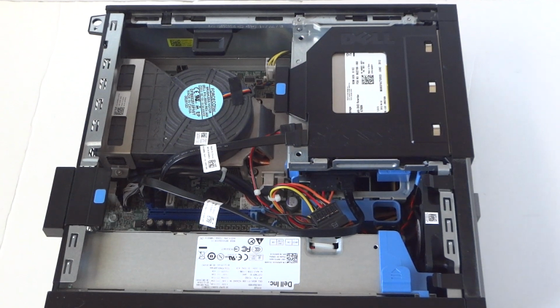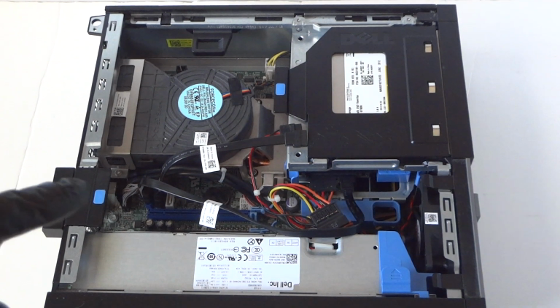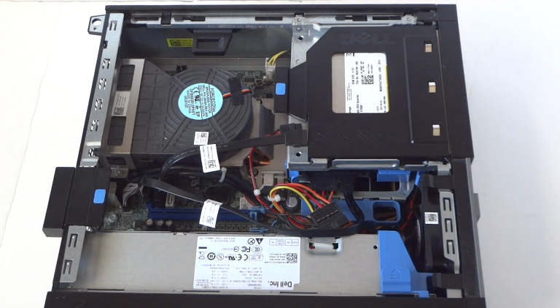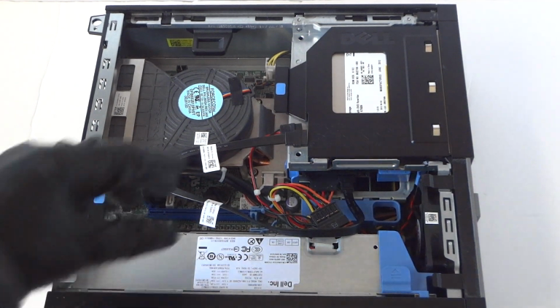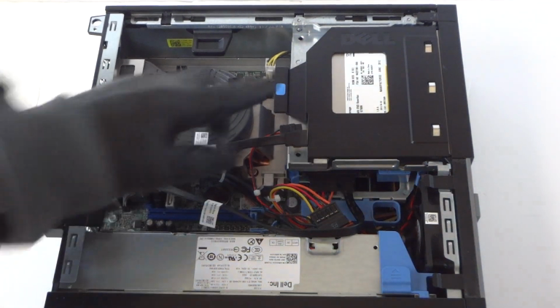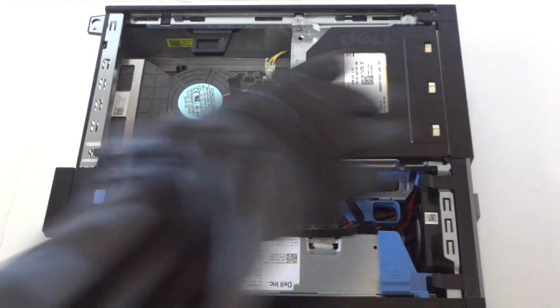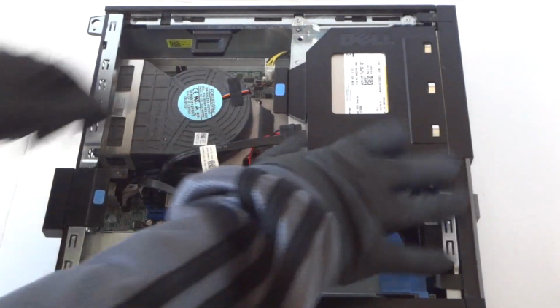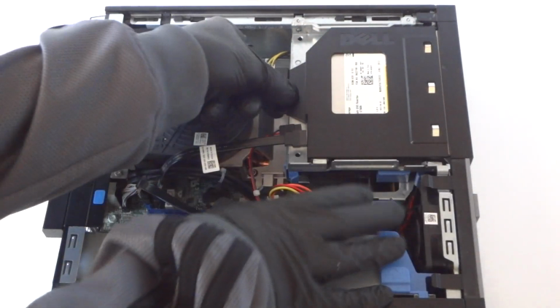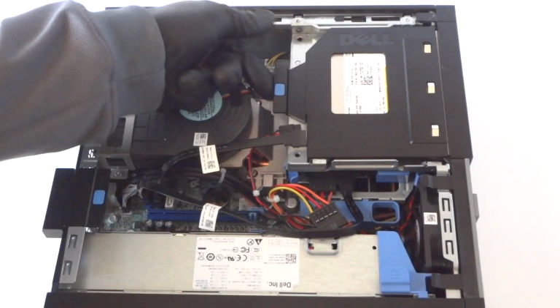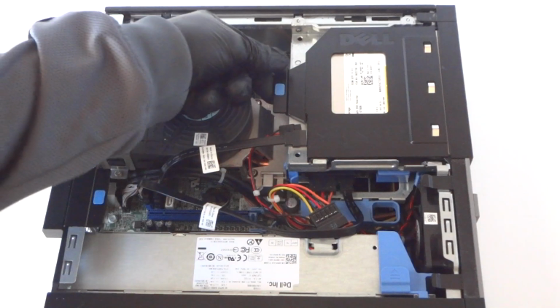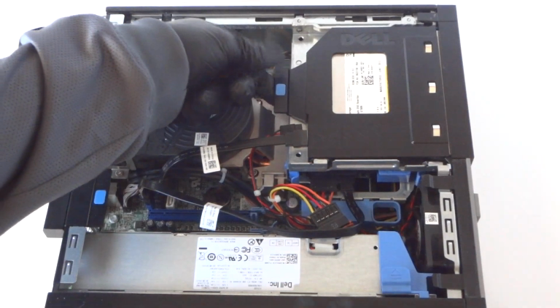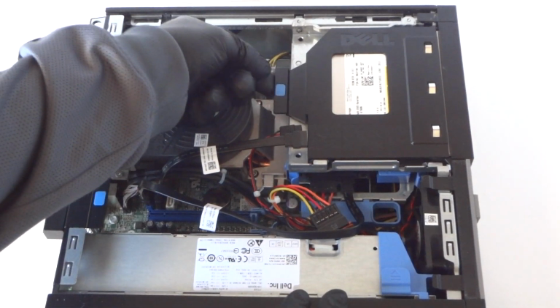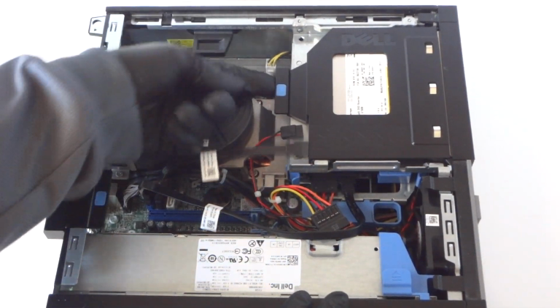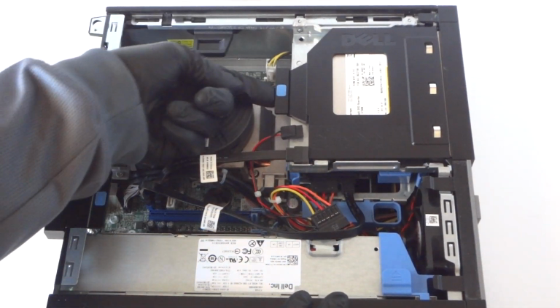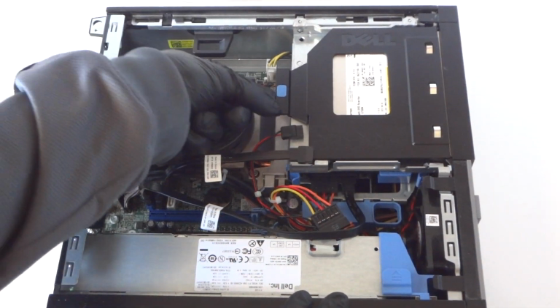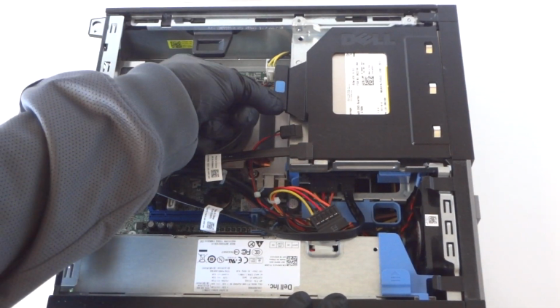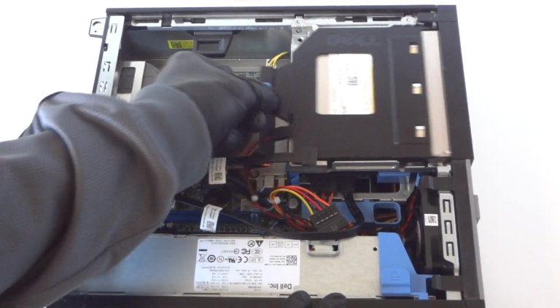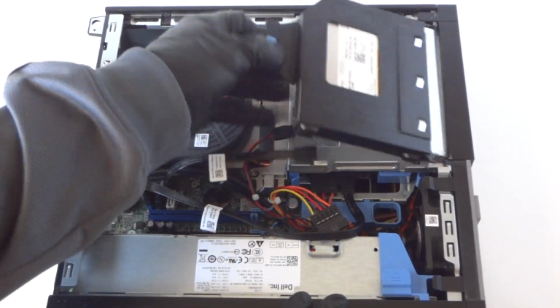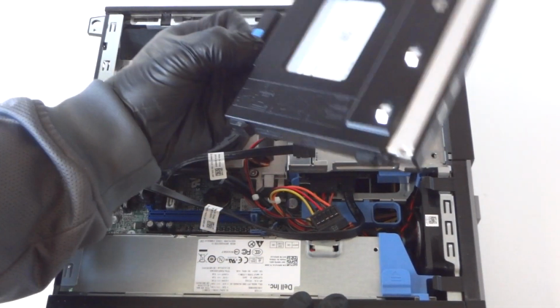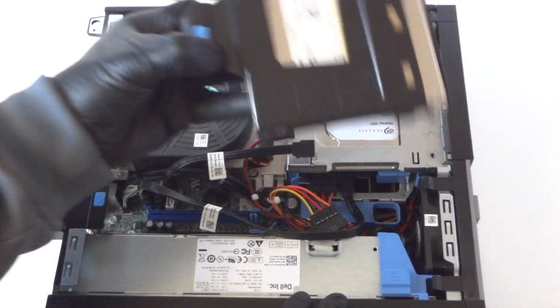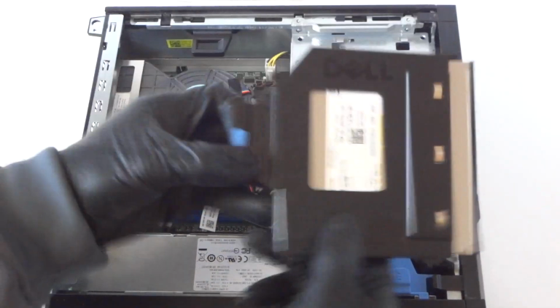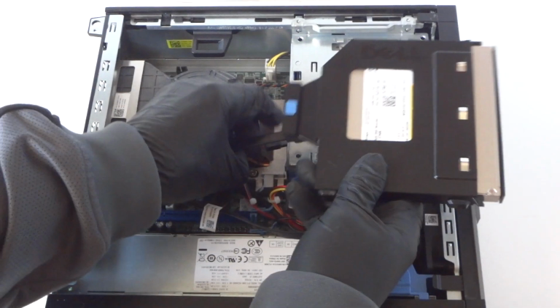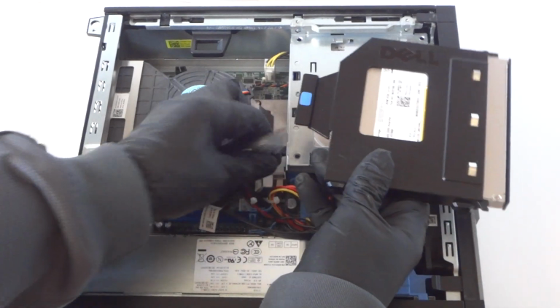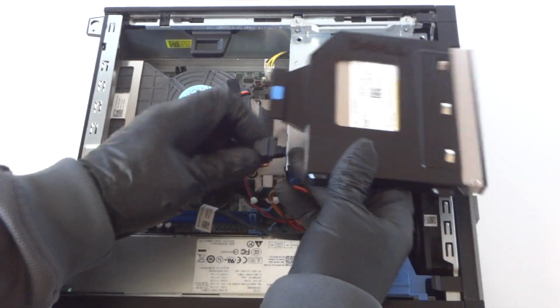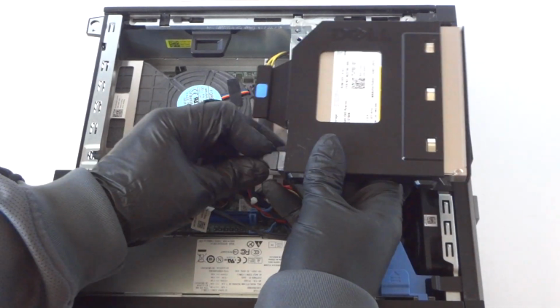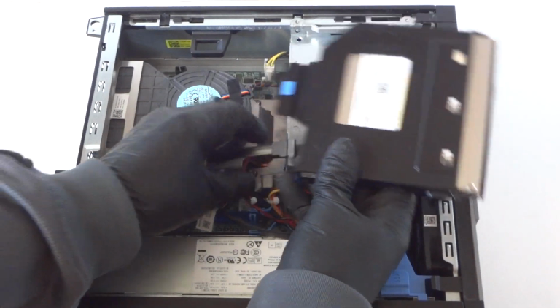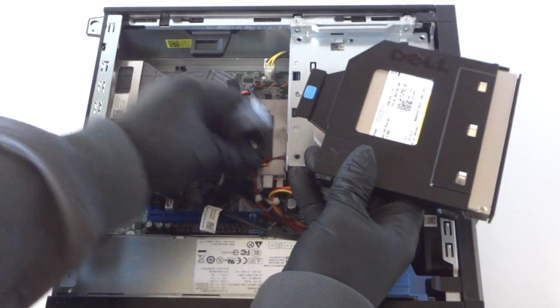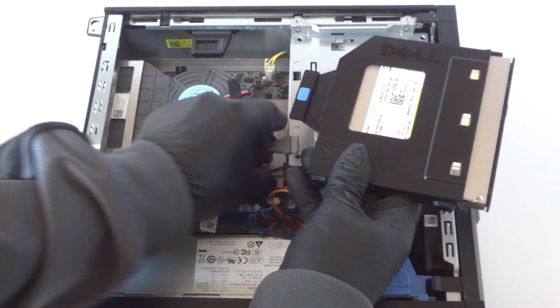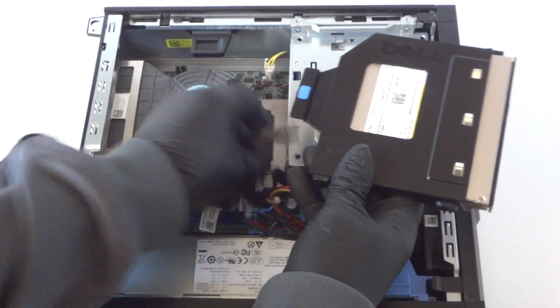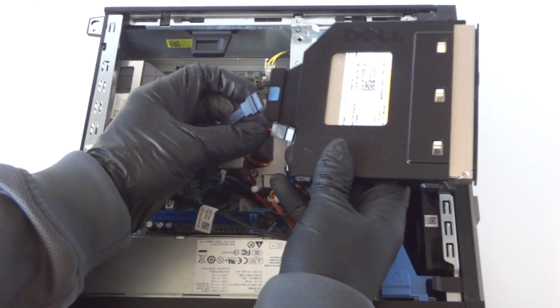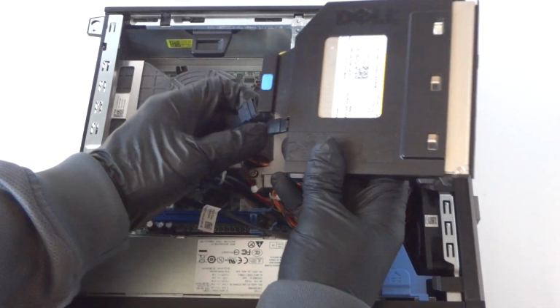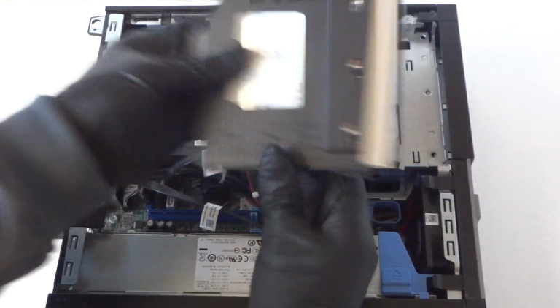We're going to remove the optical drive — the top one. There's a little clip right here; gently press it up to remove the optical drive. Then disconnect the SATA and the power going to the optical drive.